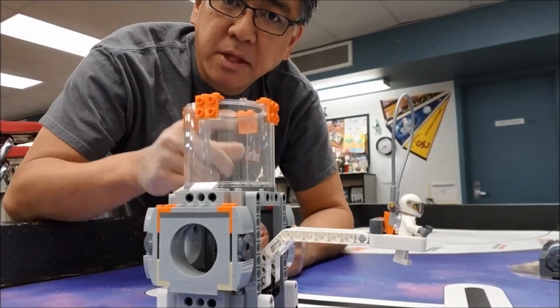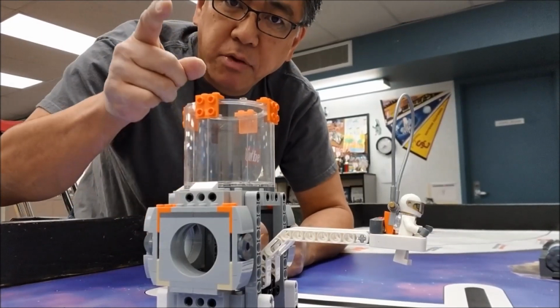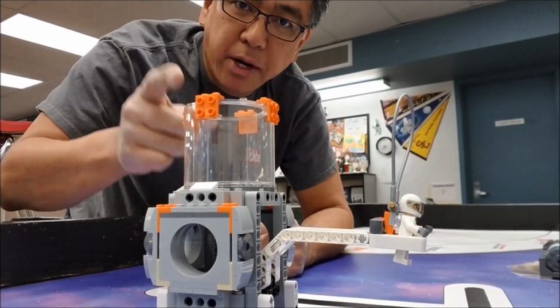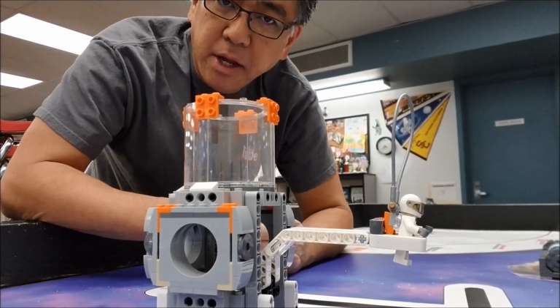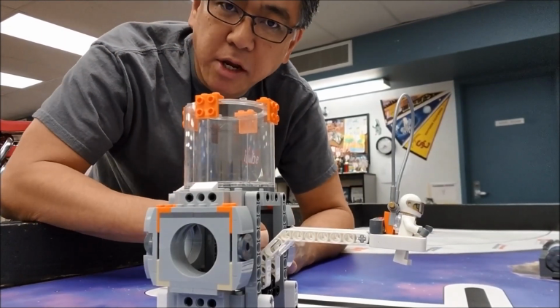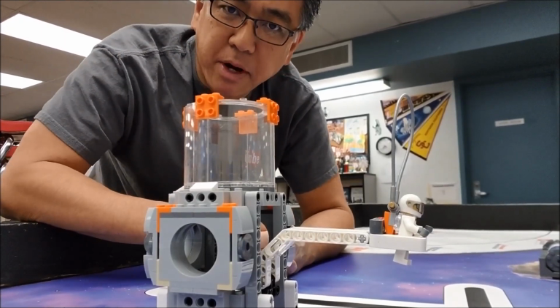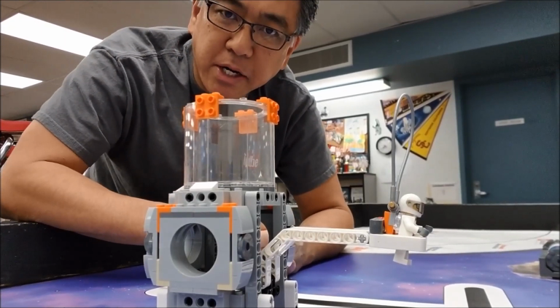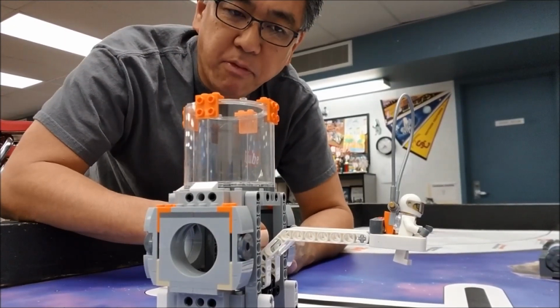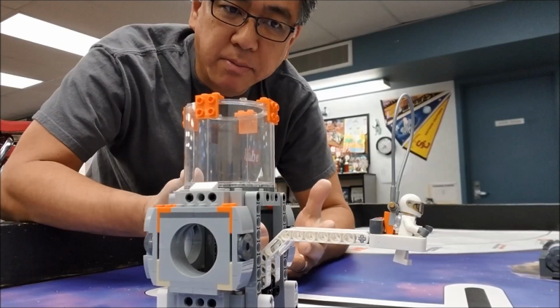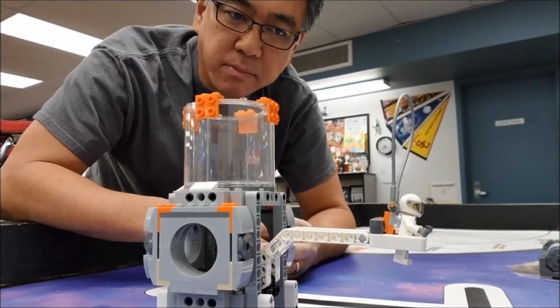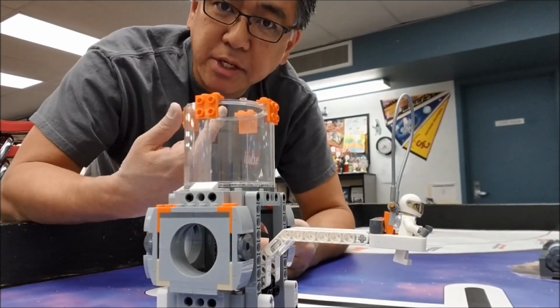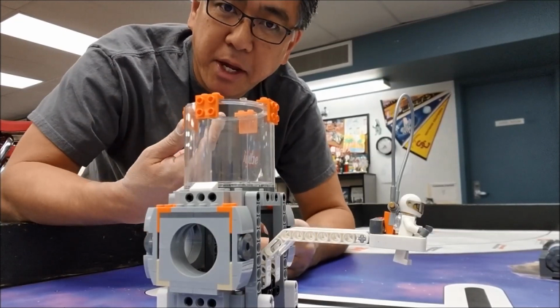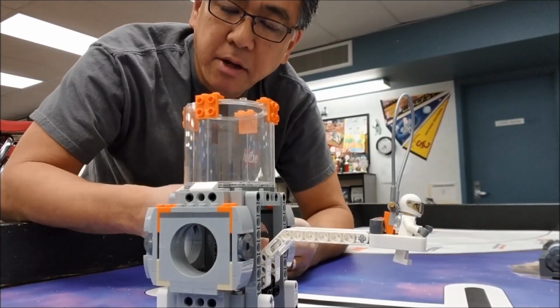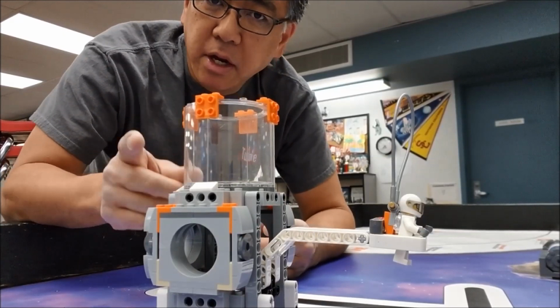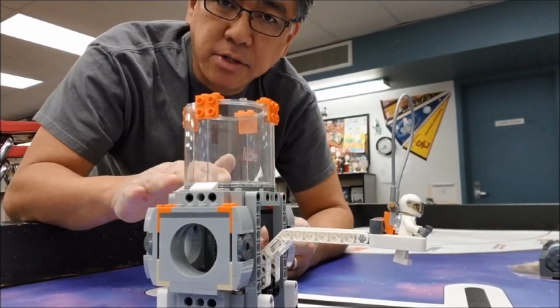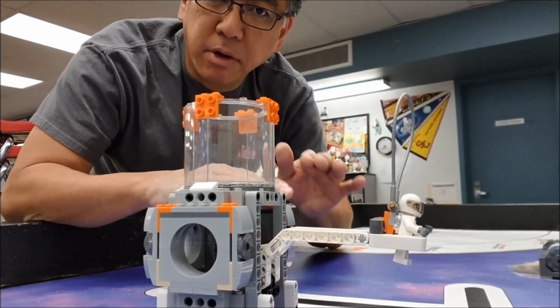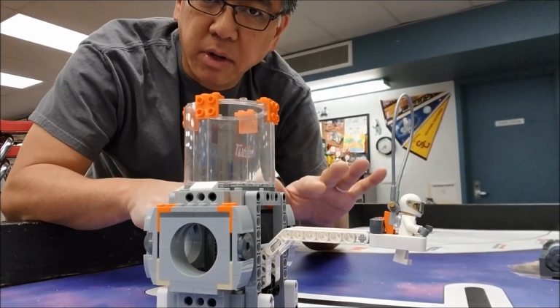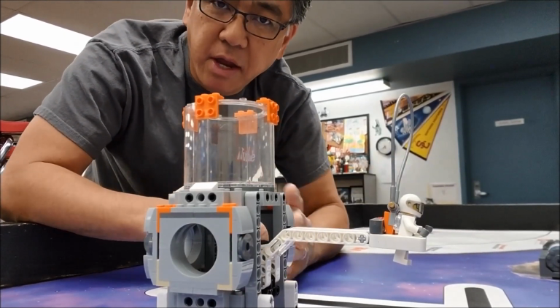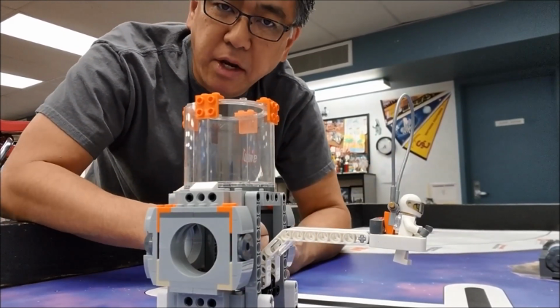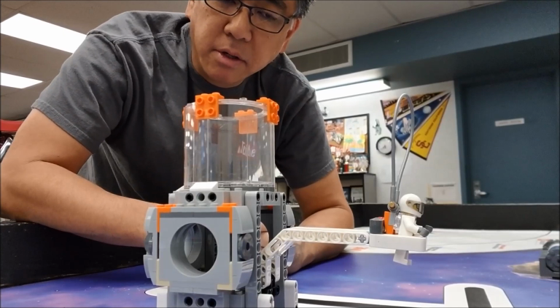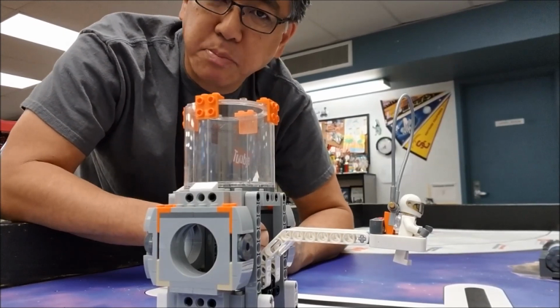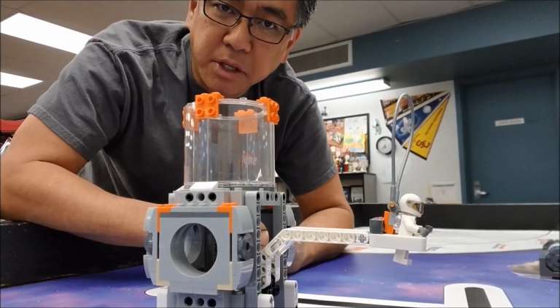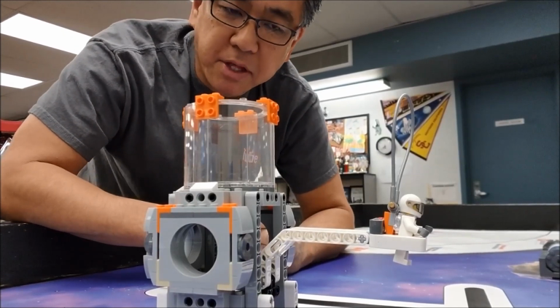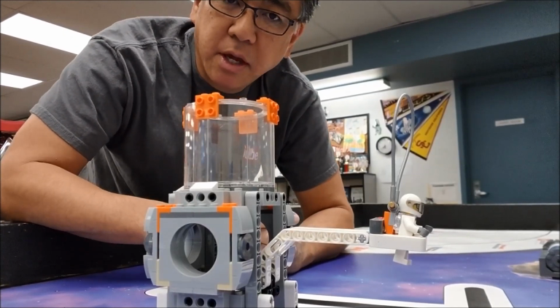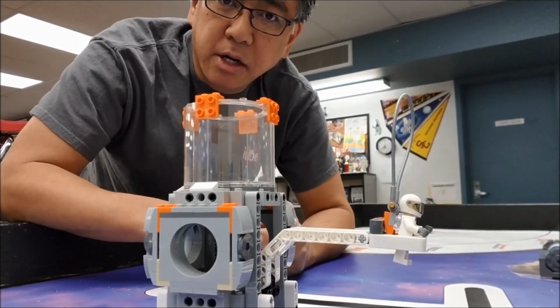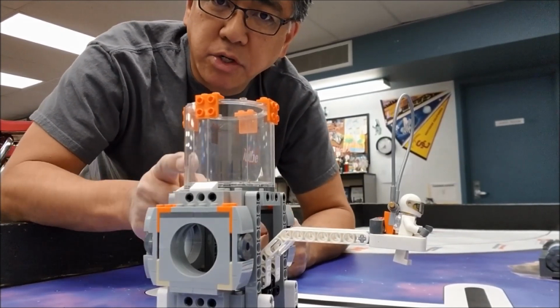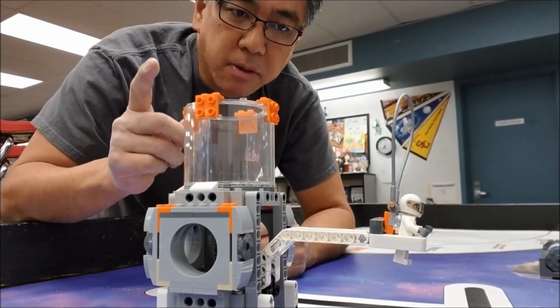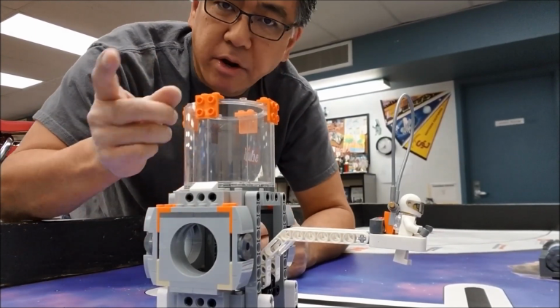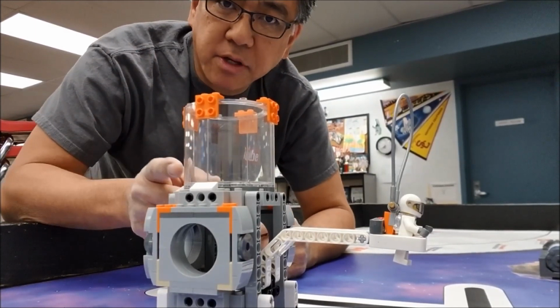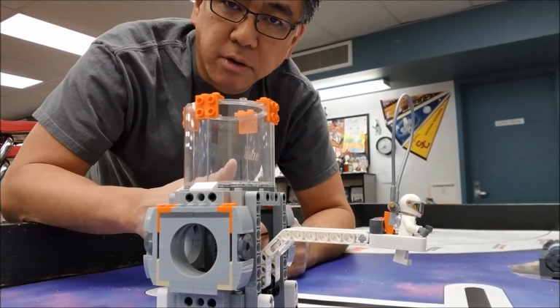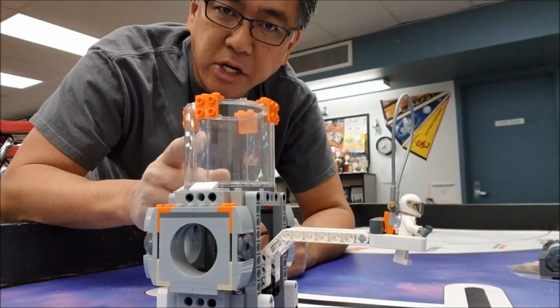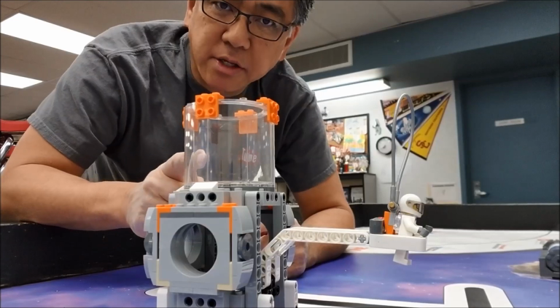Thank you to Brandon and Jacob of my robotics team for putting this into my head. Sorry guys, you're alleviated of any responsibility for this. Coaches, sorry about this — your kids might try this.